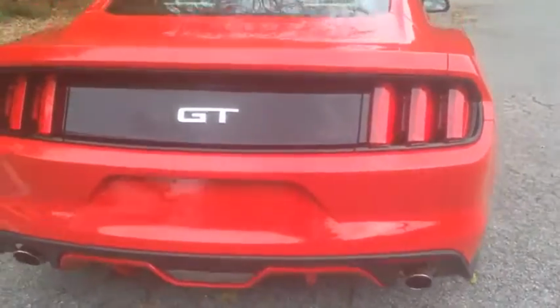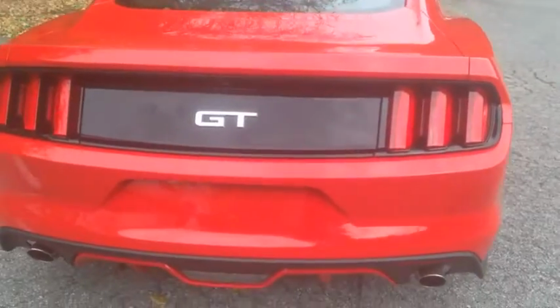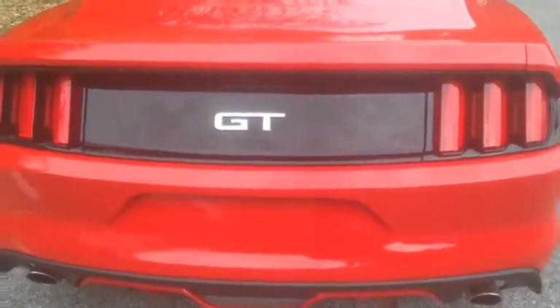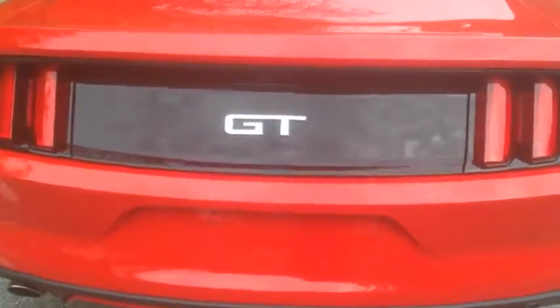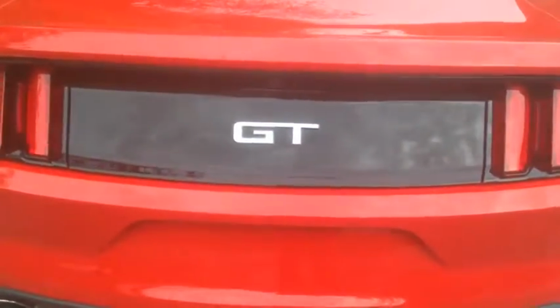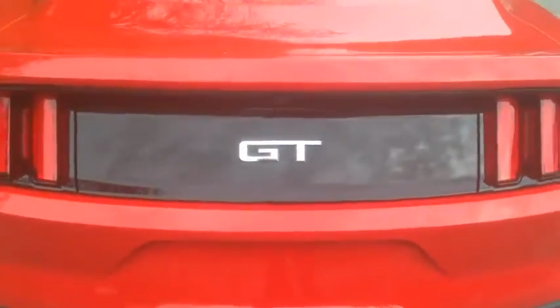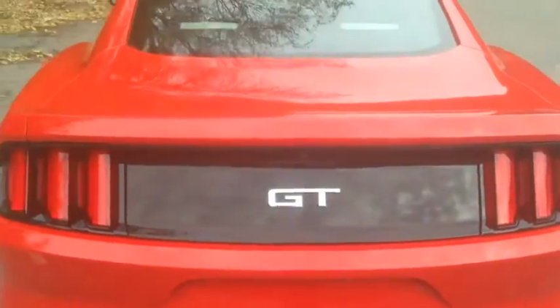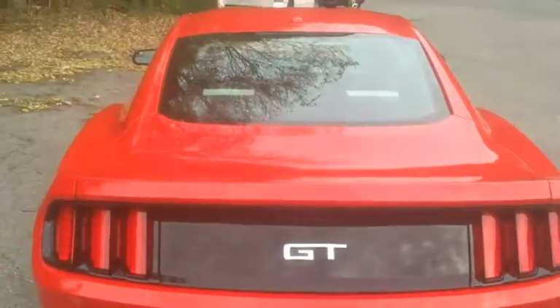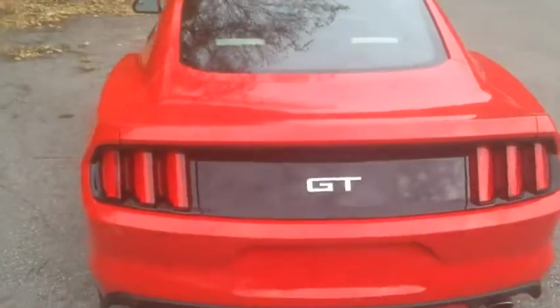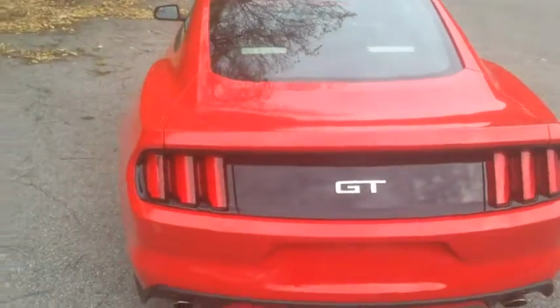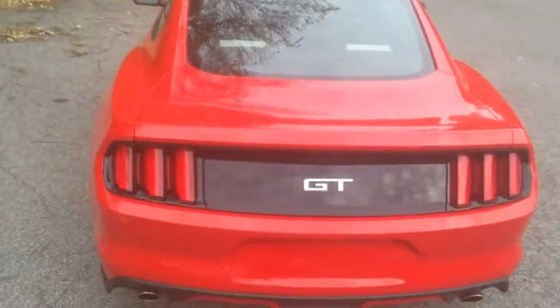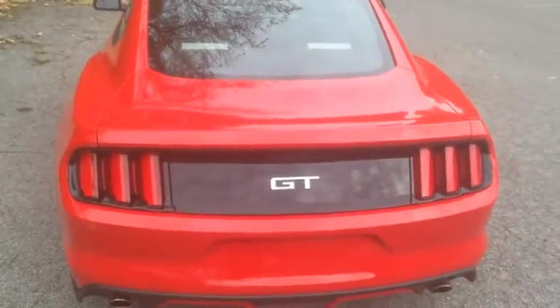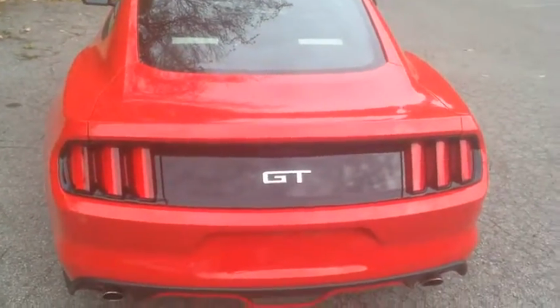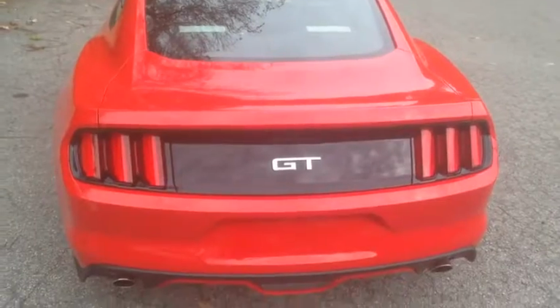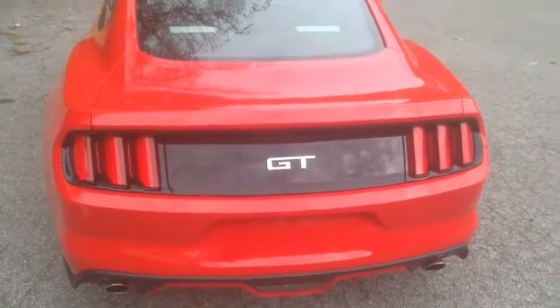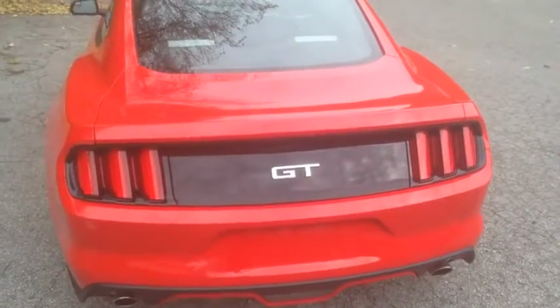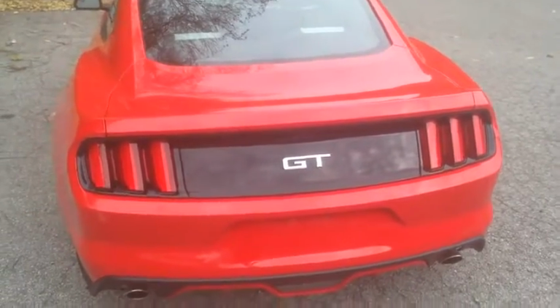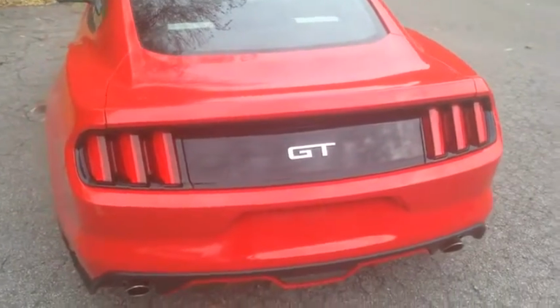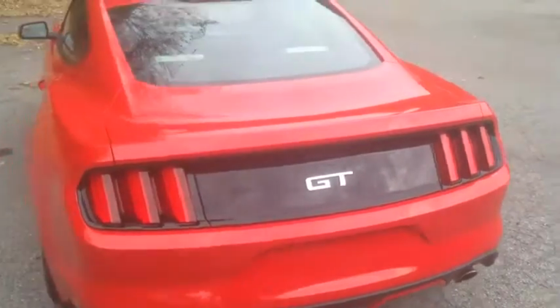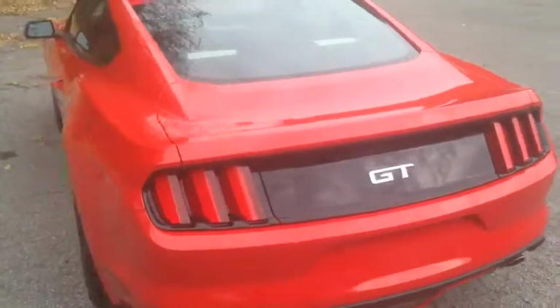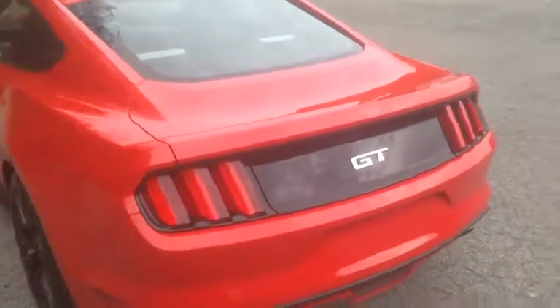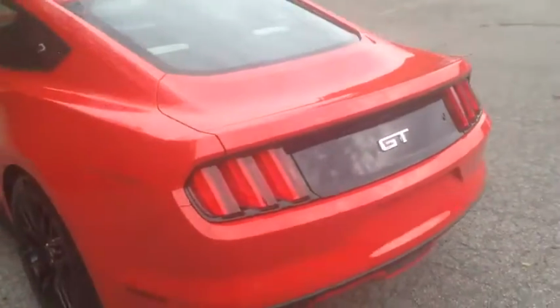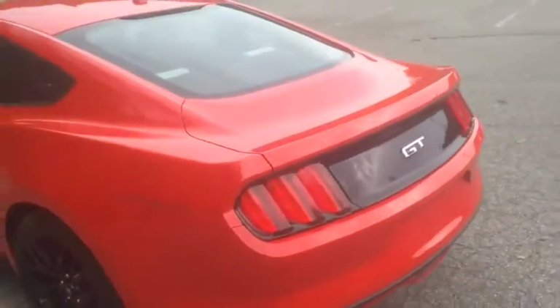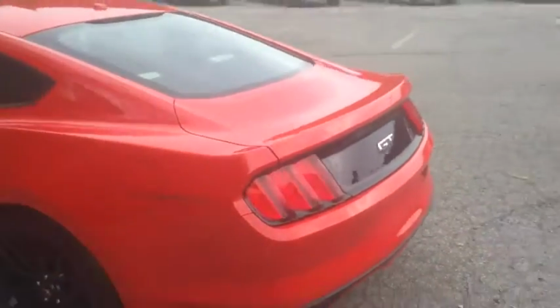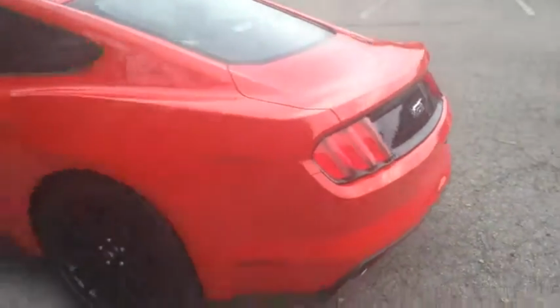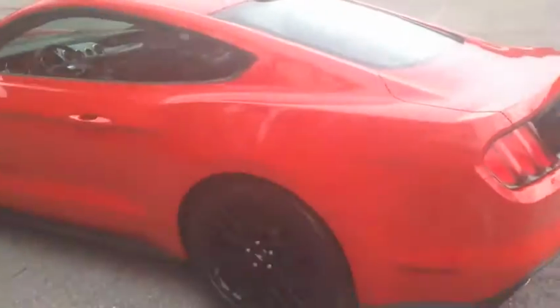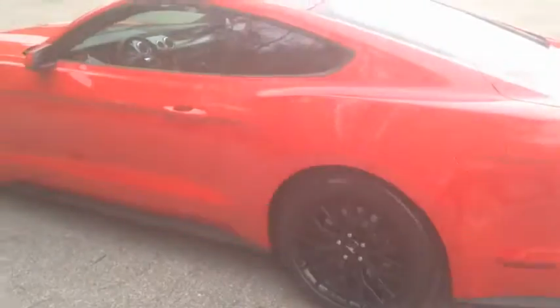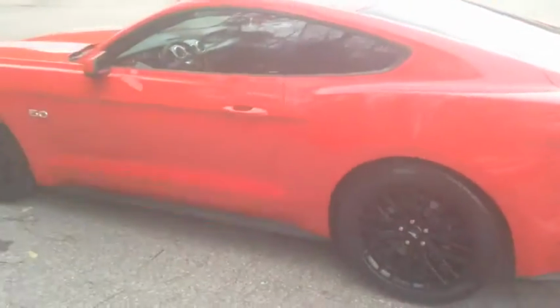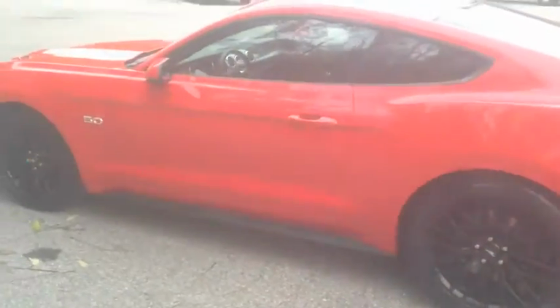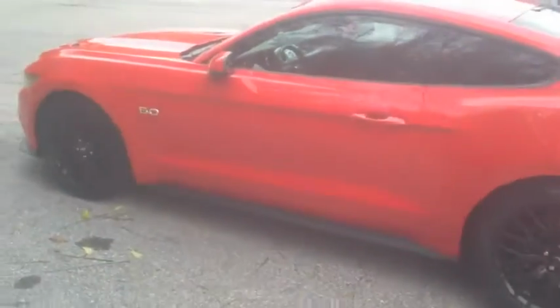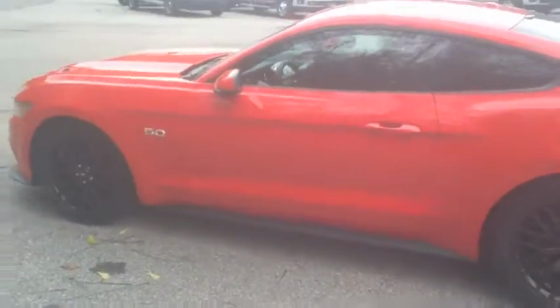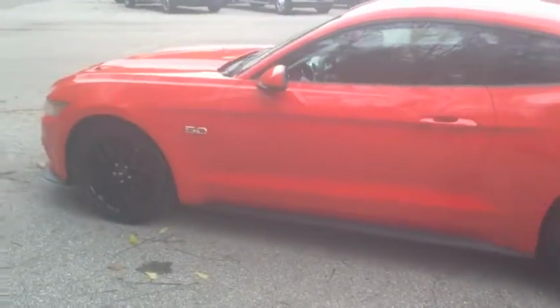Moving along, you've got the two exhaust pipes right there, the GT badge in the middle, and here is the fastback. I think this might have to grow on some people at first, but I actually really love it now.